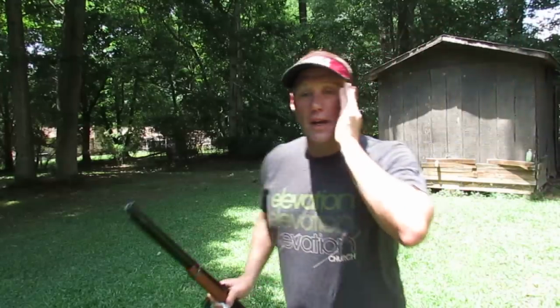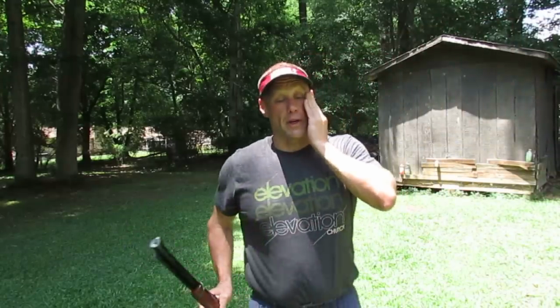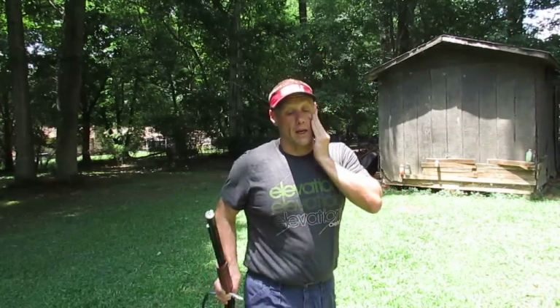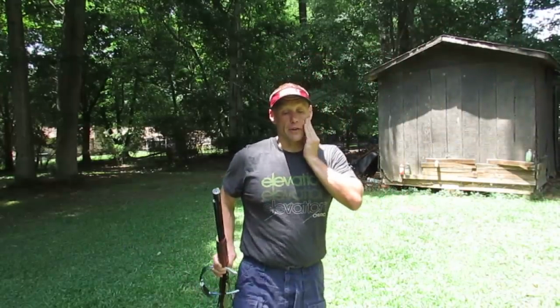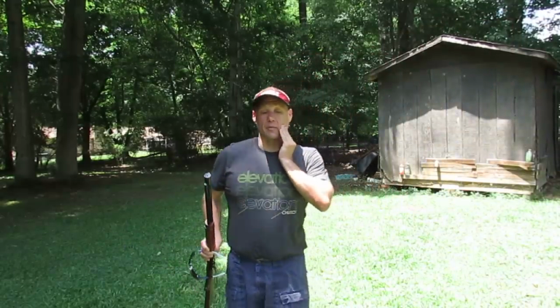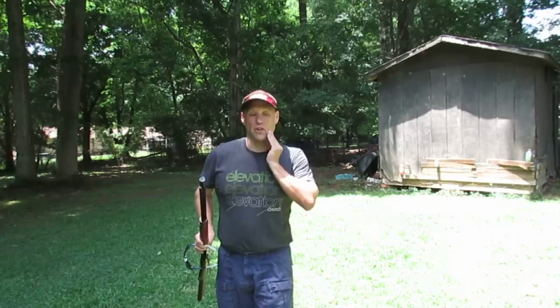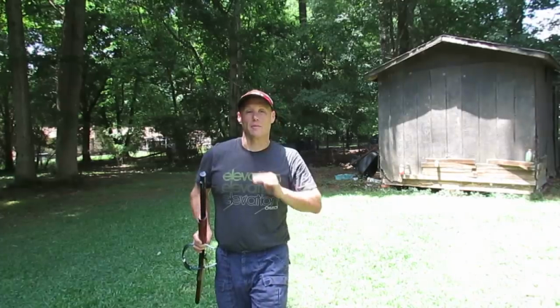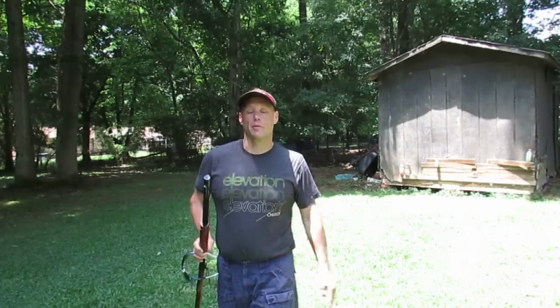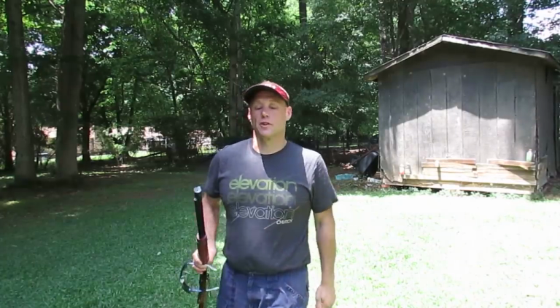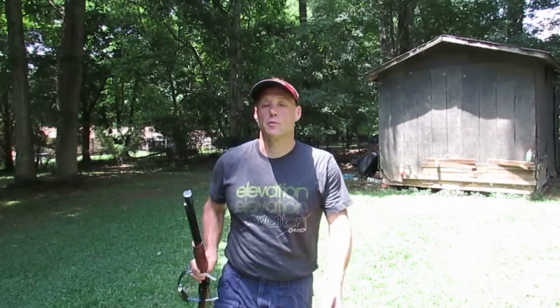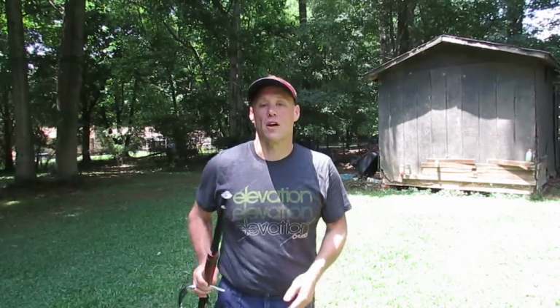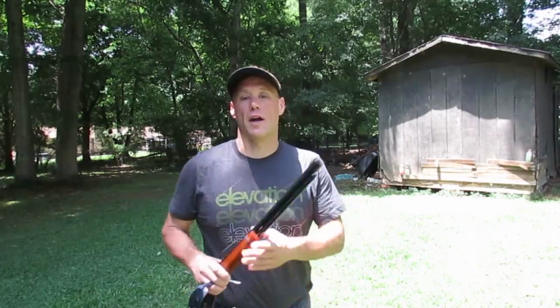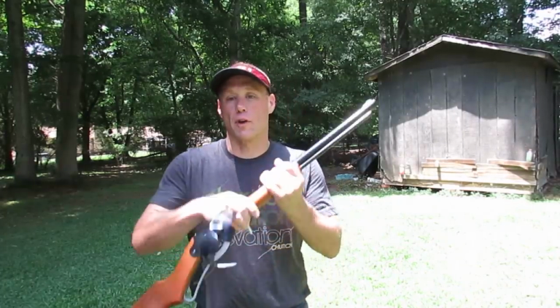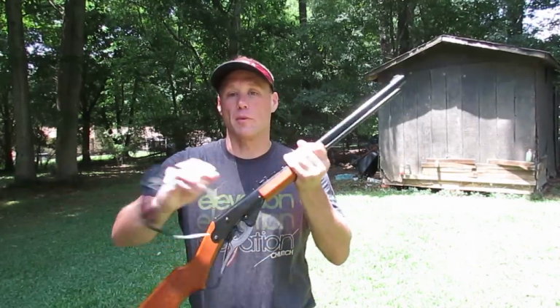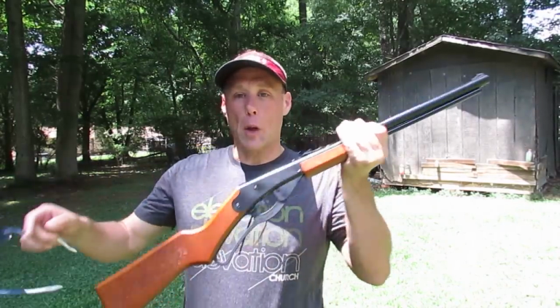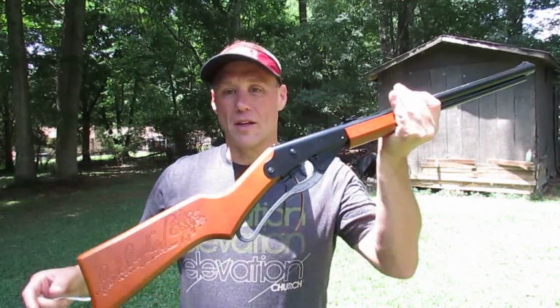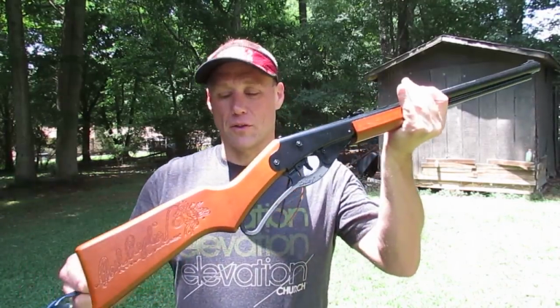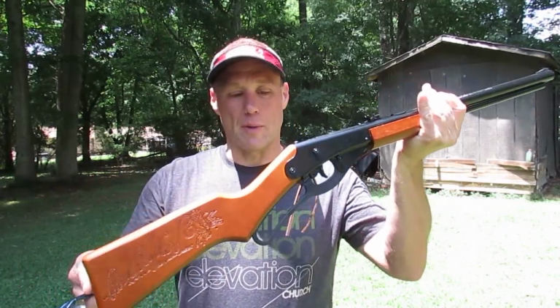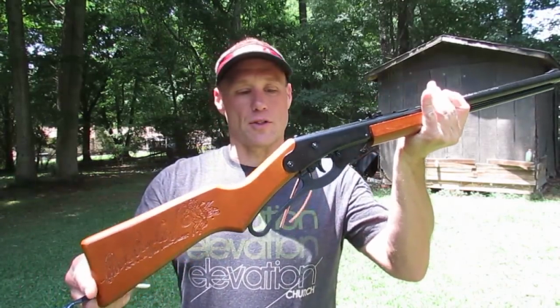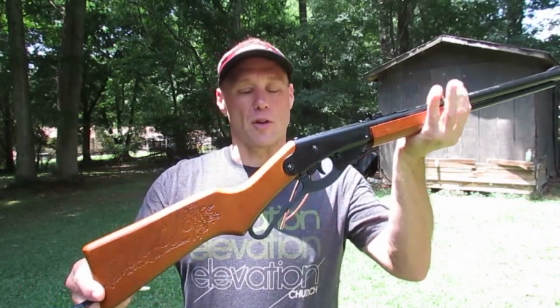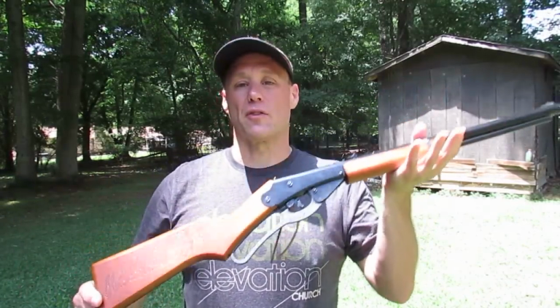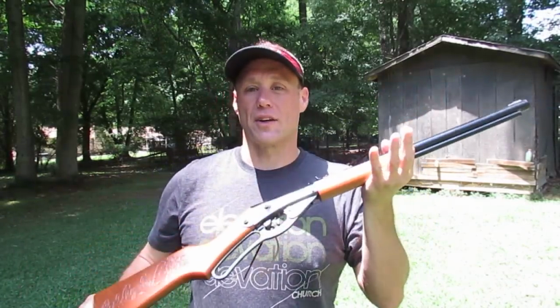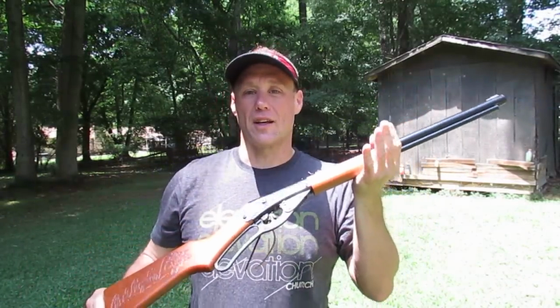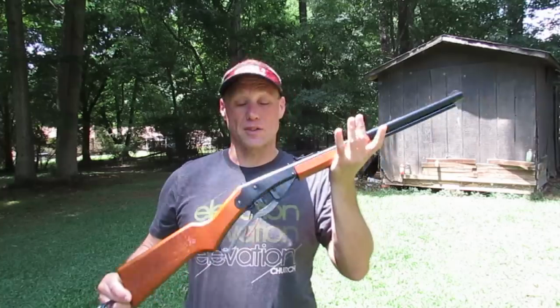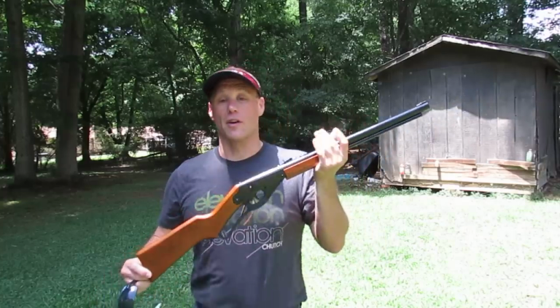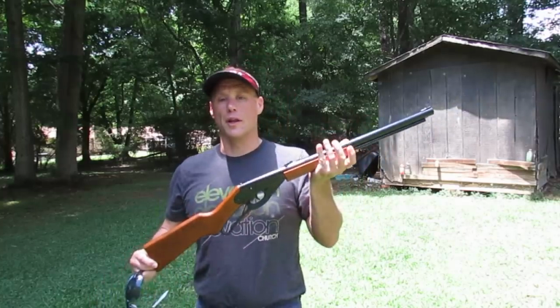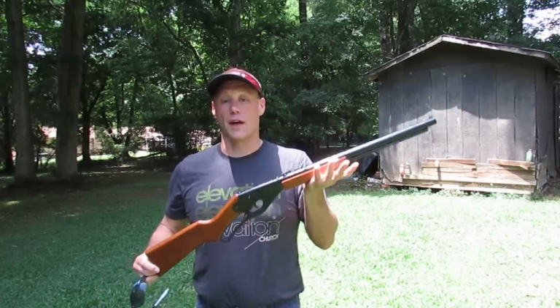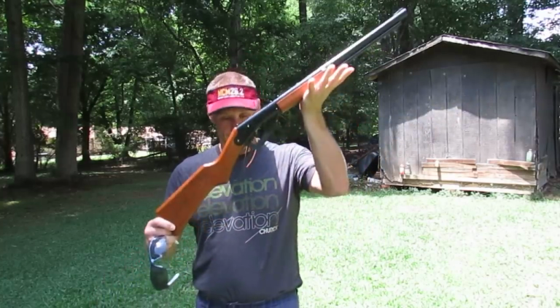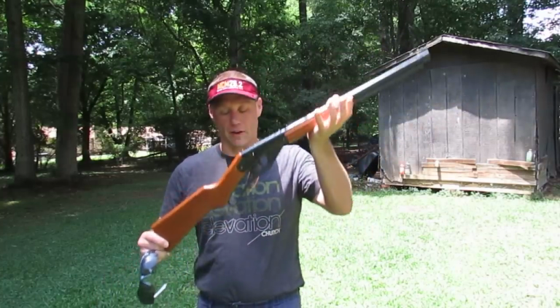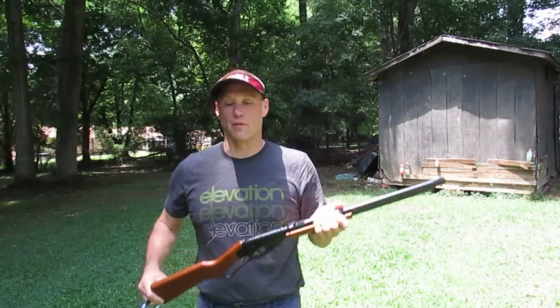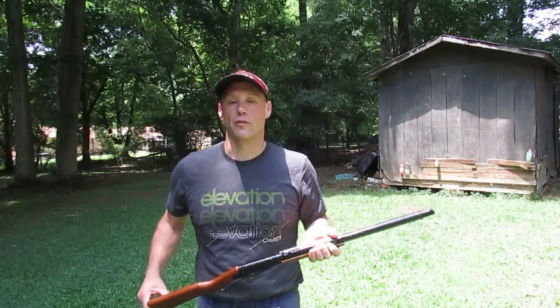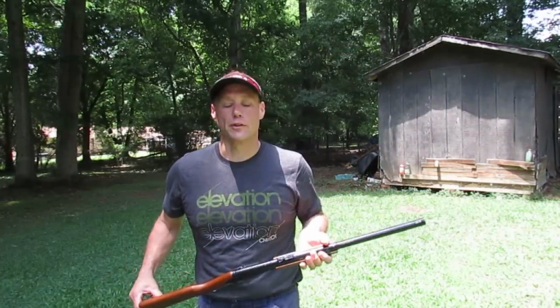Hey everybody, earlier today I posted a couple pictures on Facebook of my Red Ryder BB gun. Some people were joking with me about the fact that I owned one, and in fact, there it is — I've owned it for a few months now.